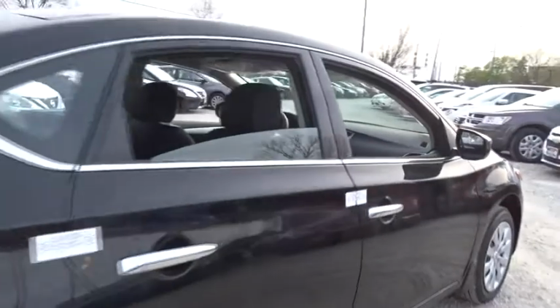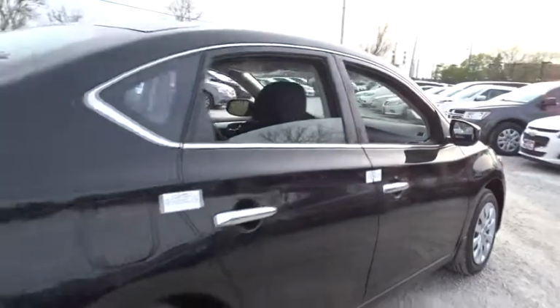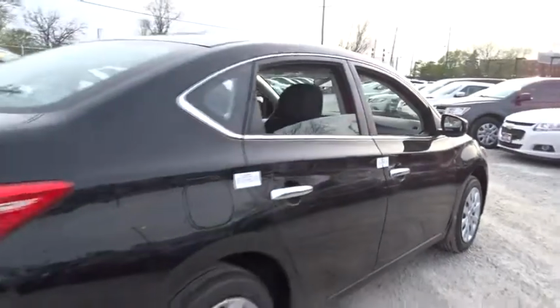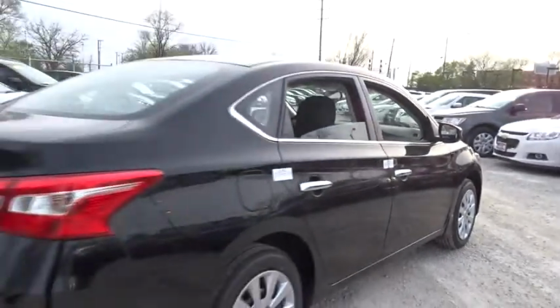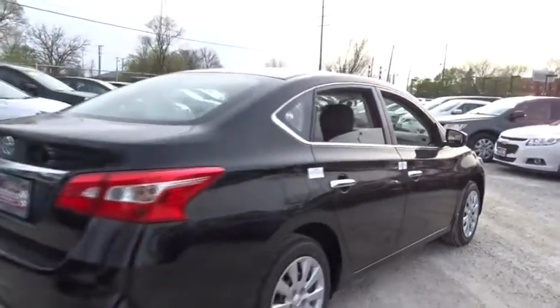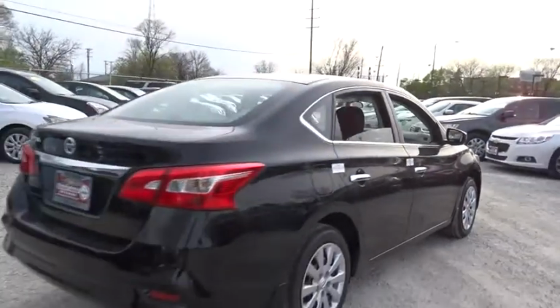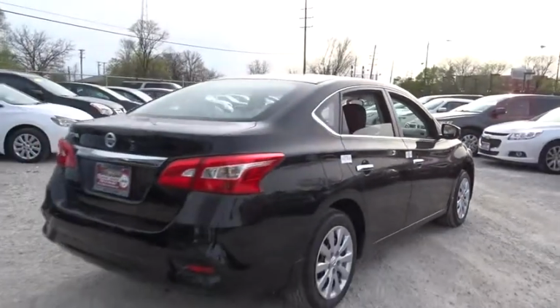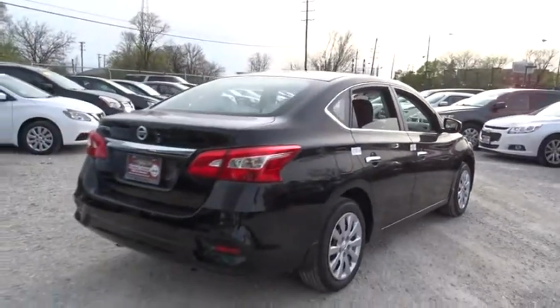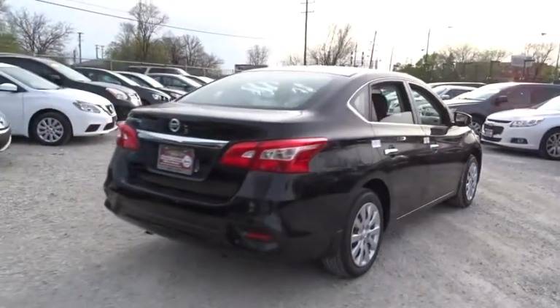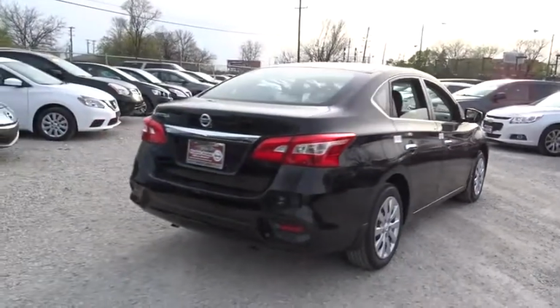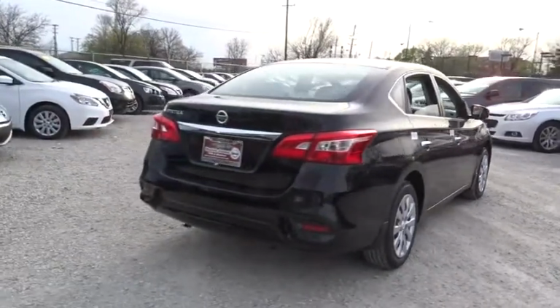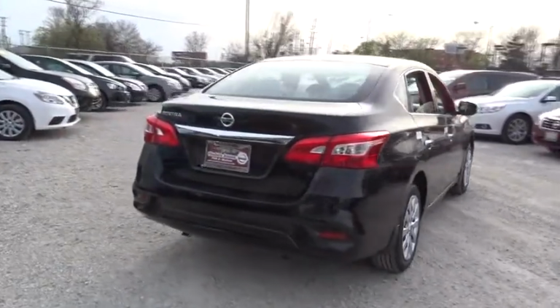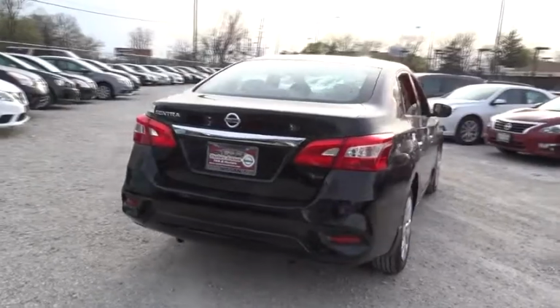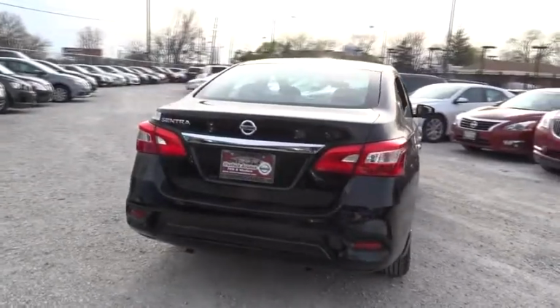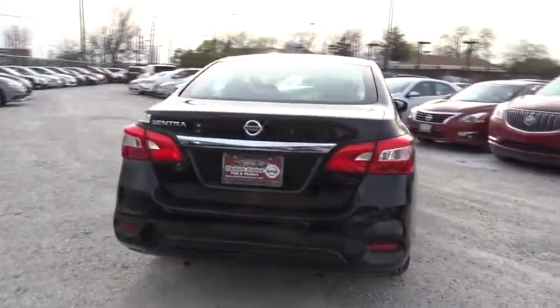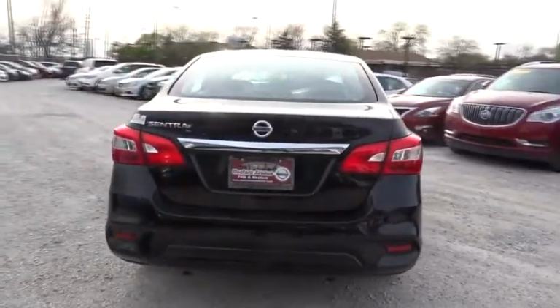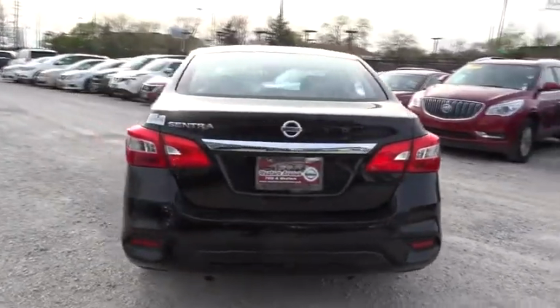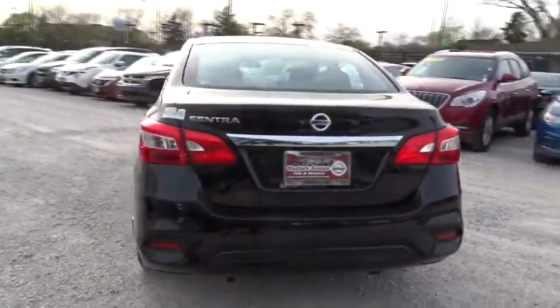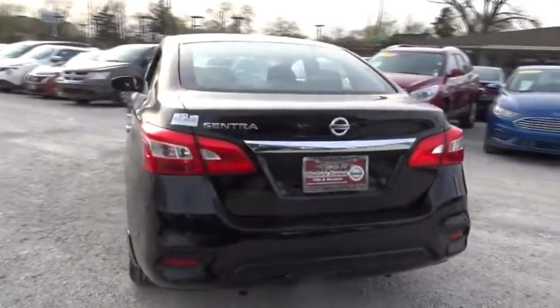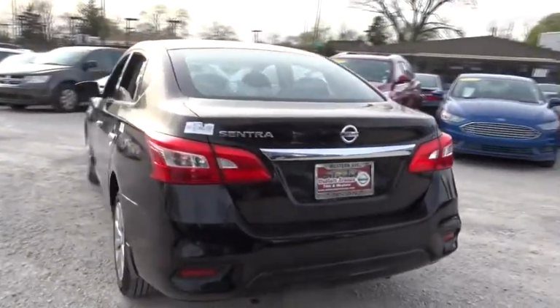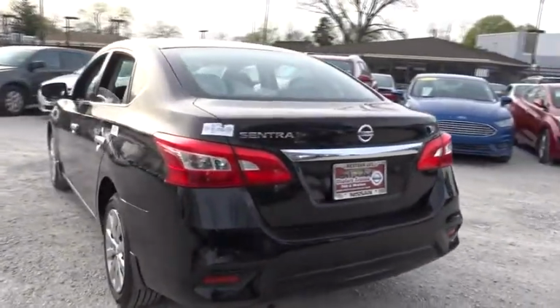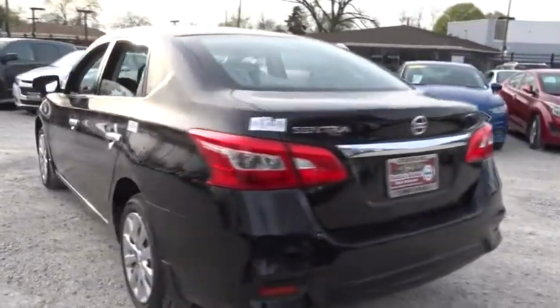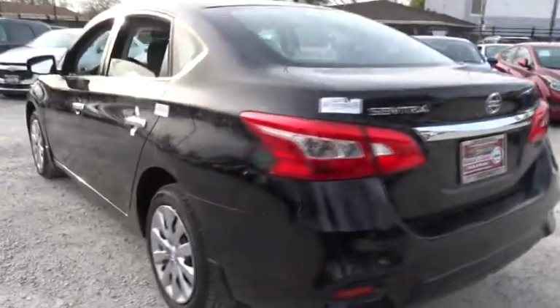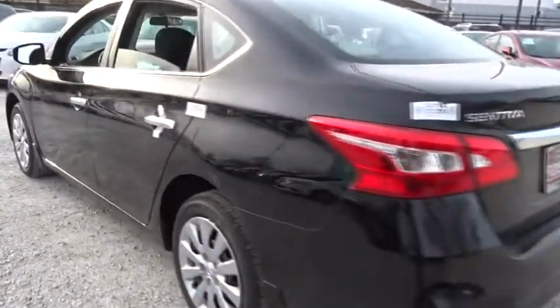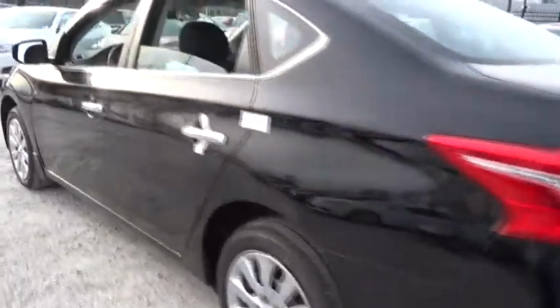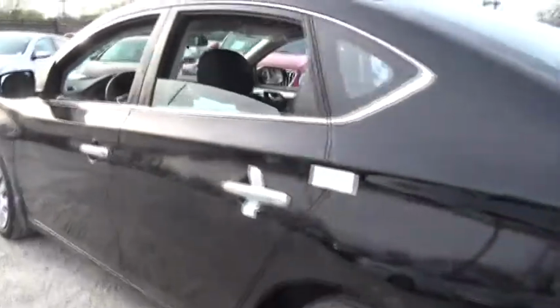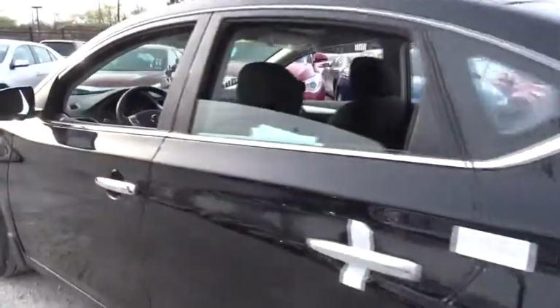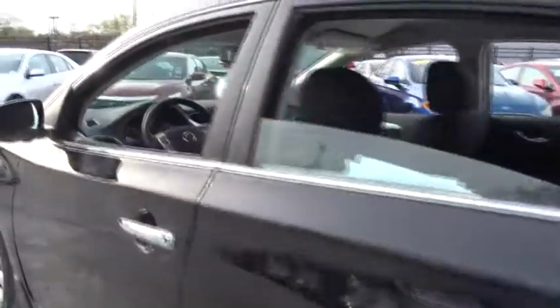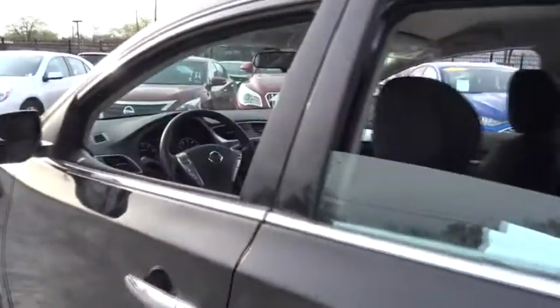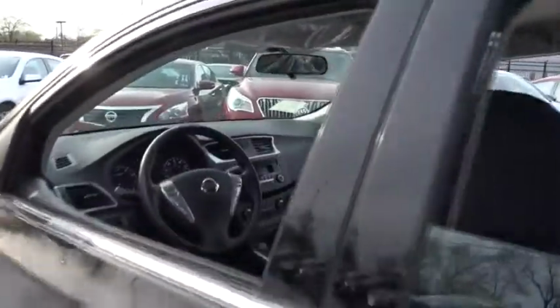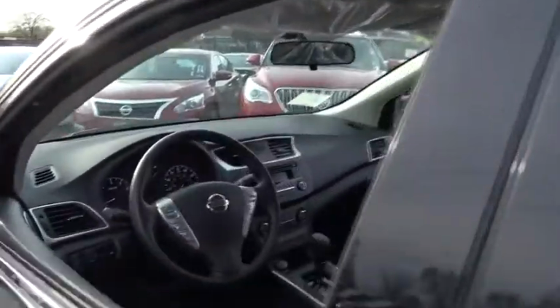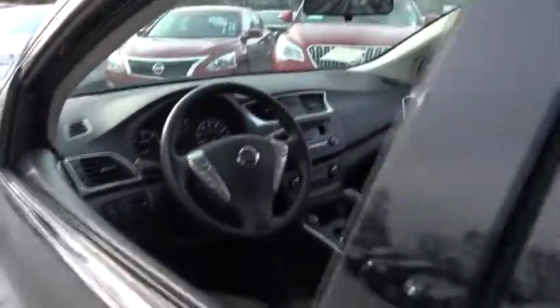Stability control, steering wheel audio controls, anti-lock braking system, traction control, keyless entry, Bluetooth, adjustable steering wheel, power steering, cruise control, rear defrost, AM-FM stereo radio.